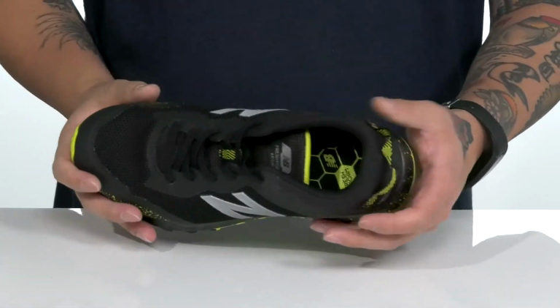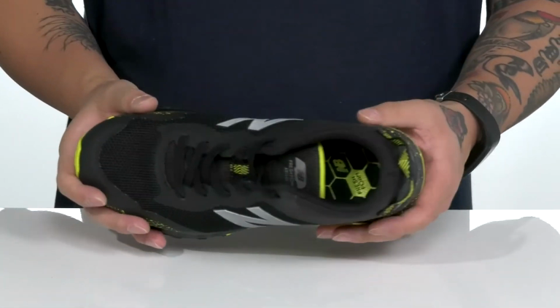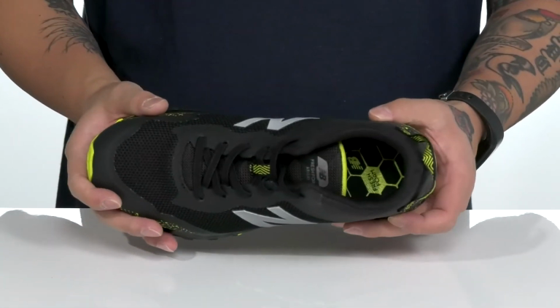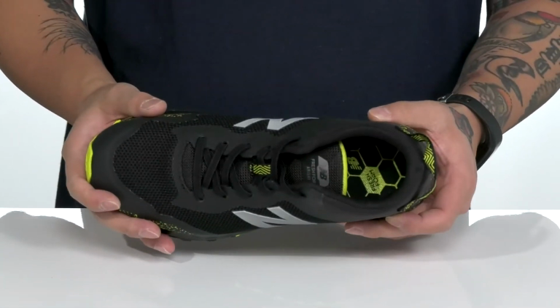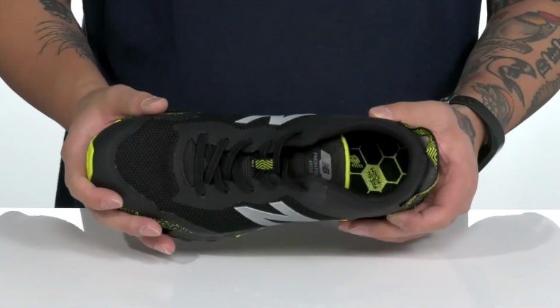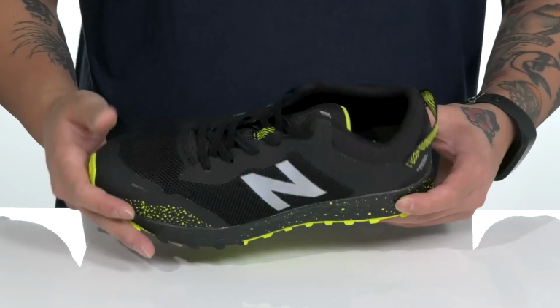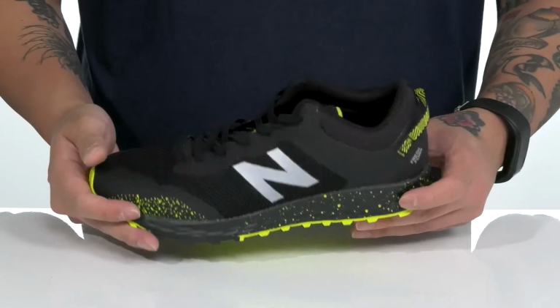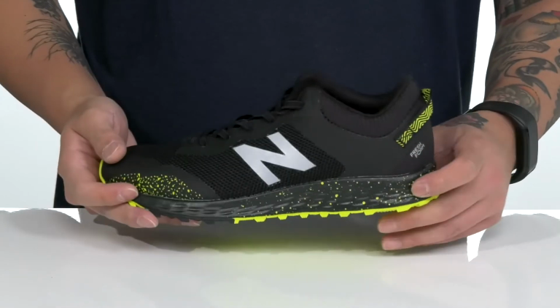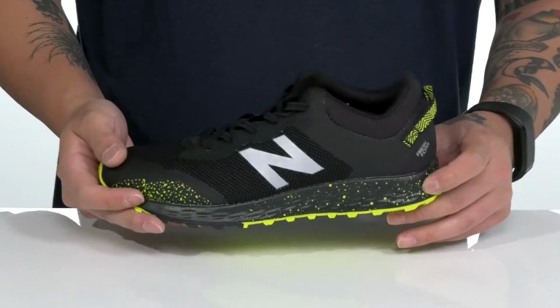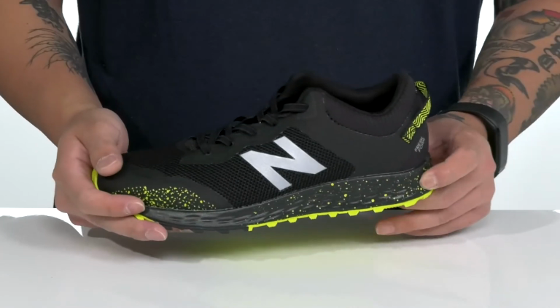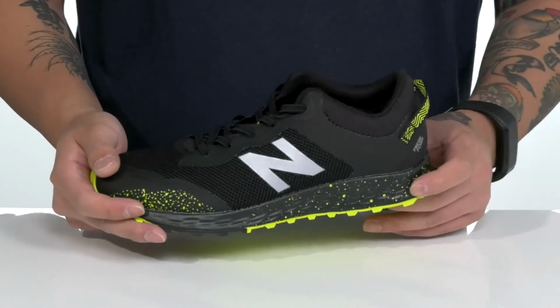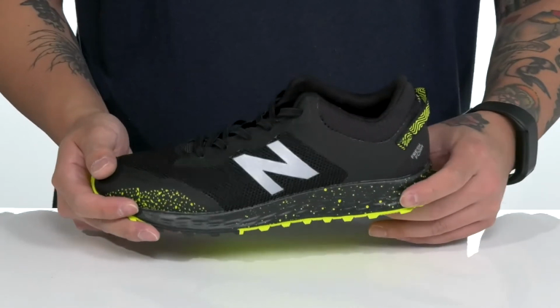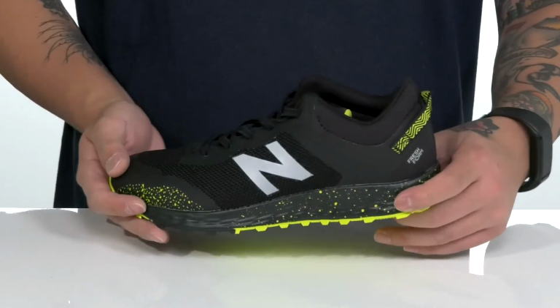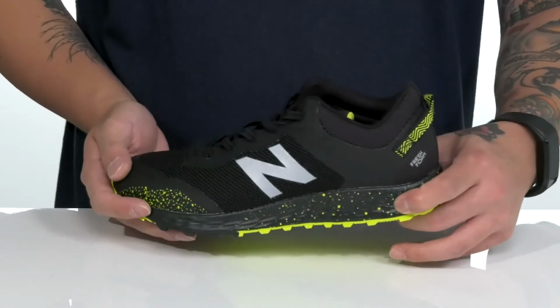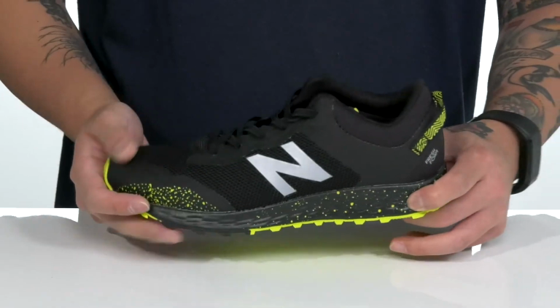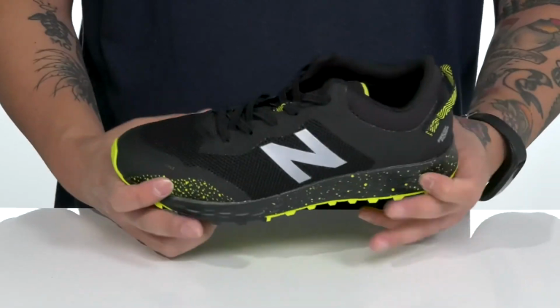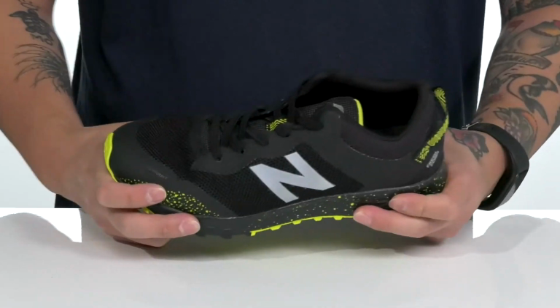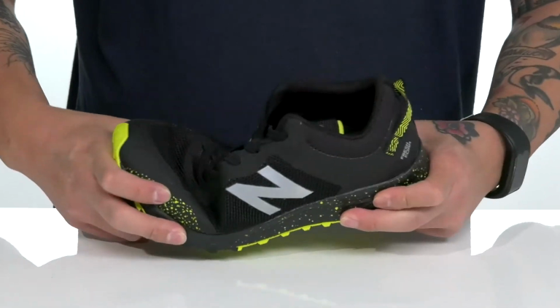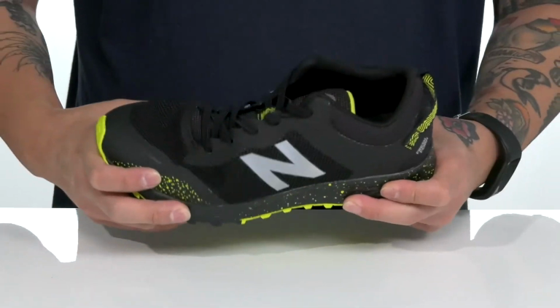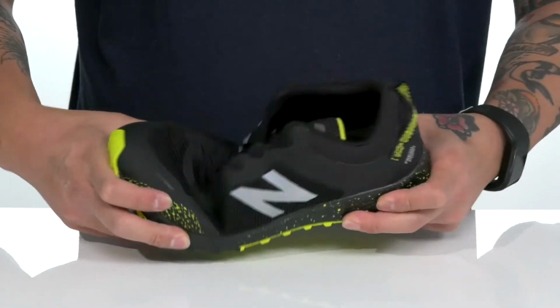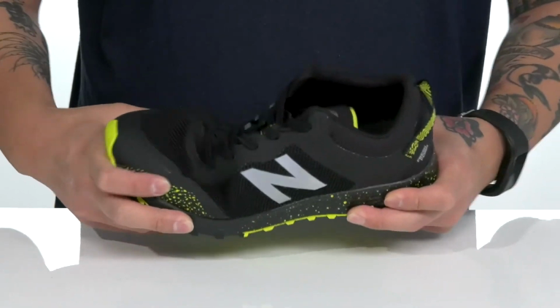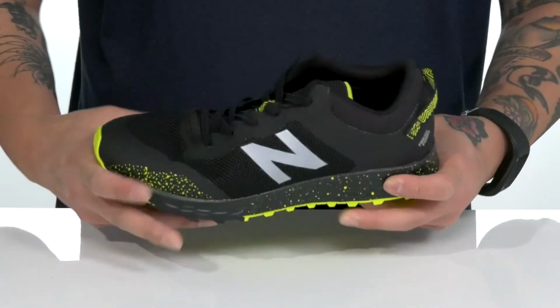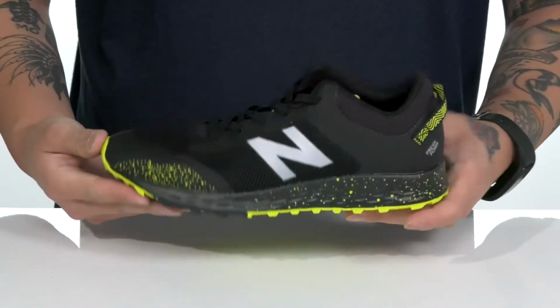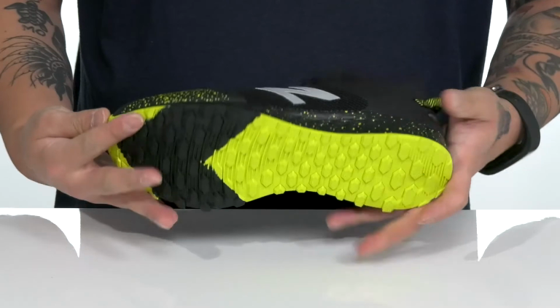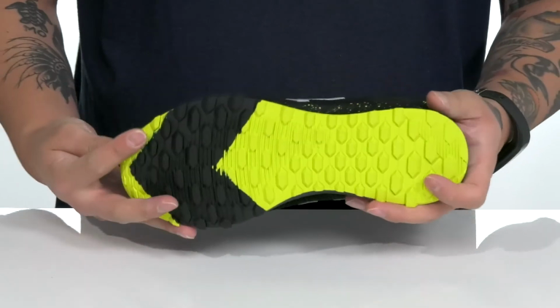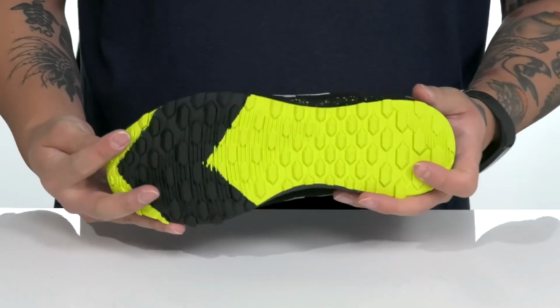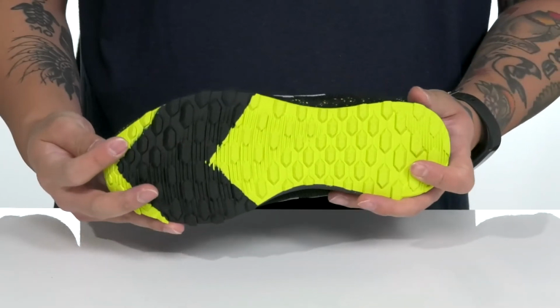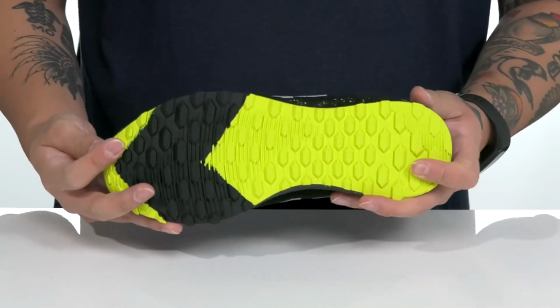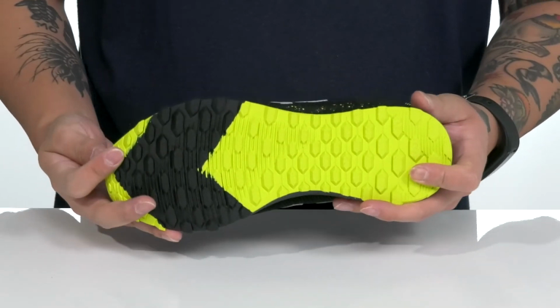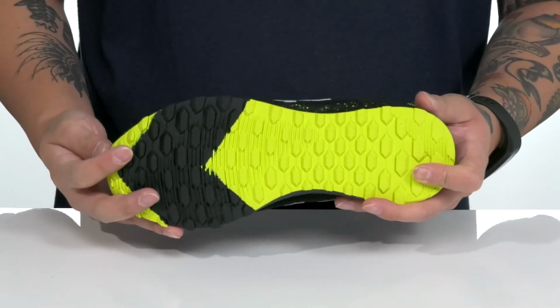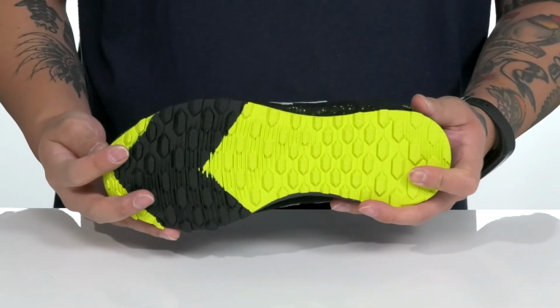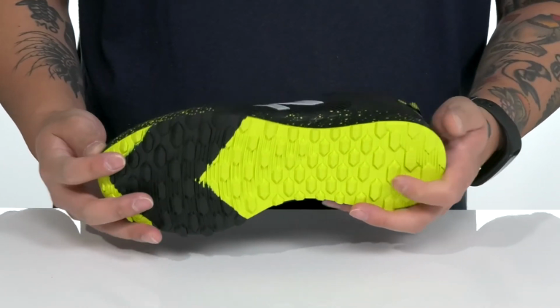A quick-drying textile lining along with a cushioned foam footbed help keep them comfortable. That works well with the lightweight, shock-absorbing Fresh Foam midsole. This shoe has a very flexible design and sits on top of a textured rubber outsole to keep them stable.